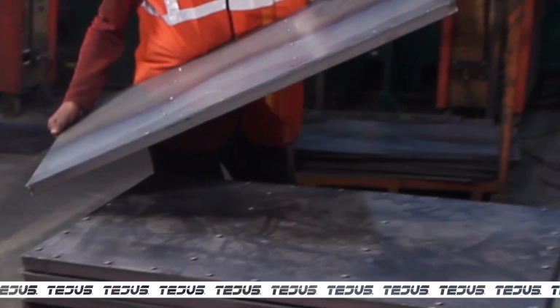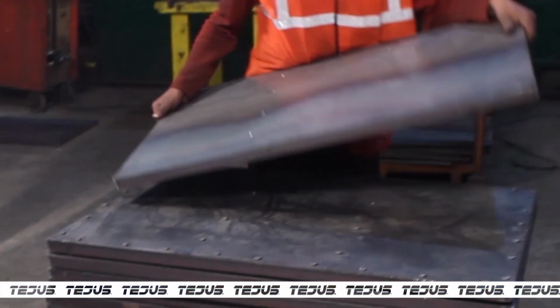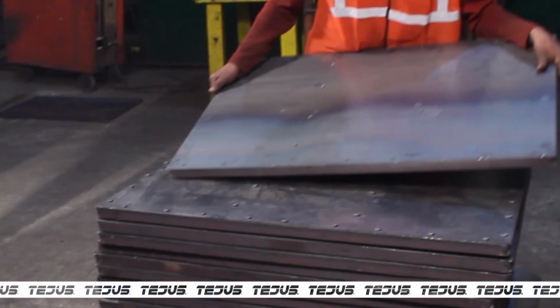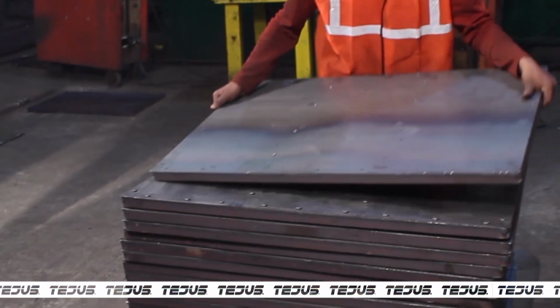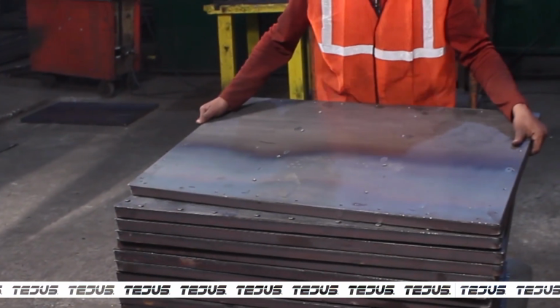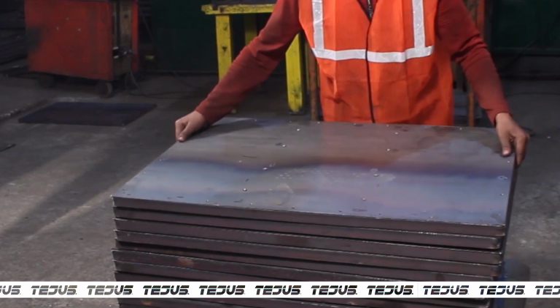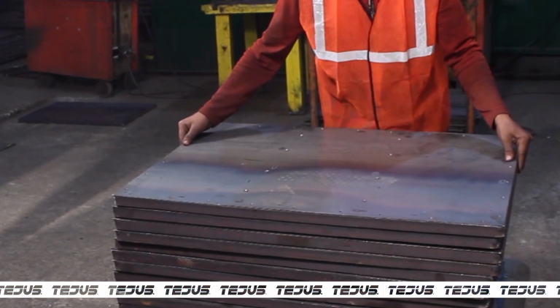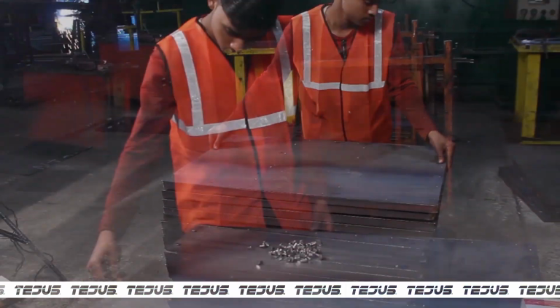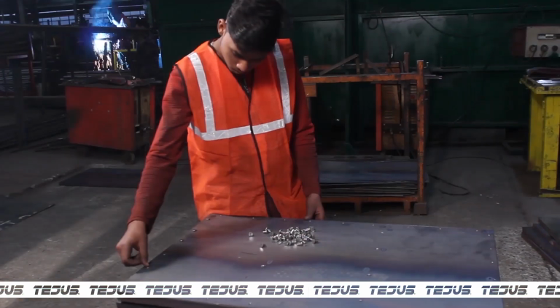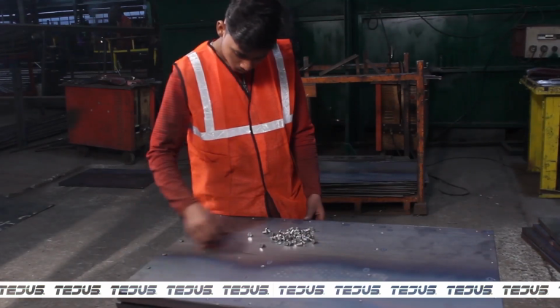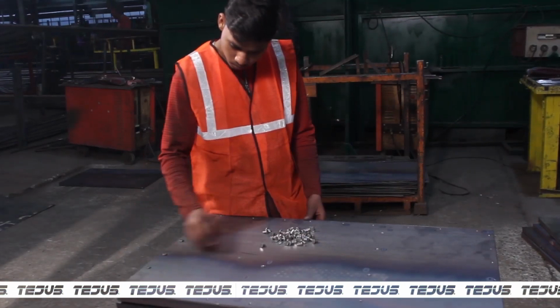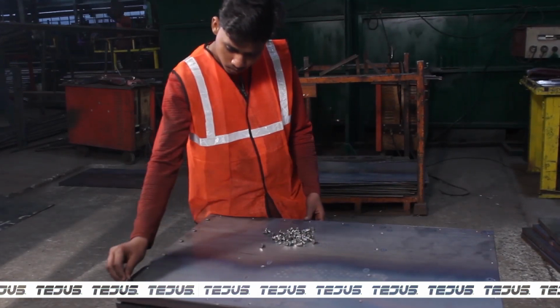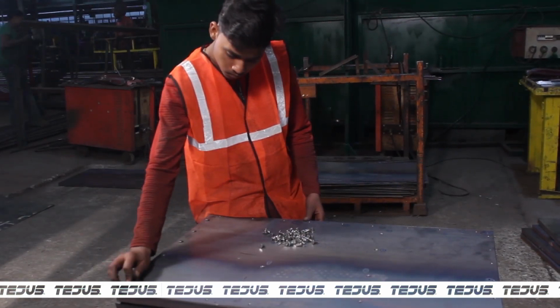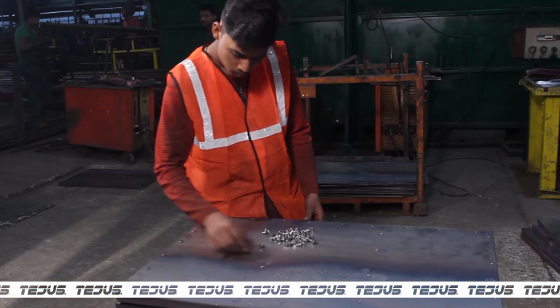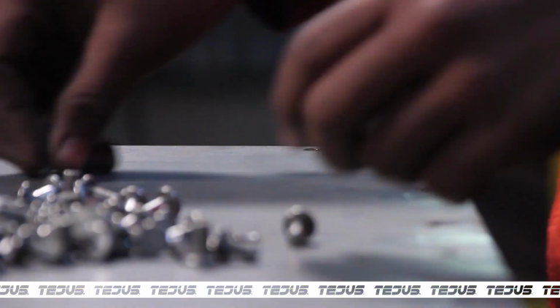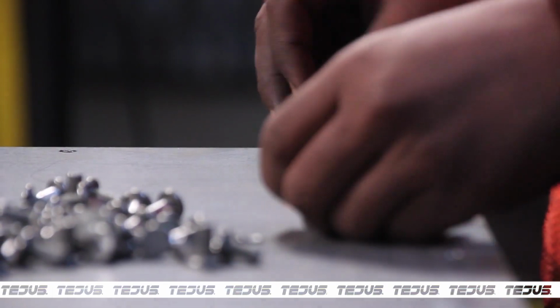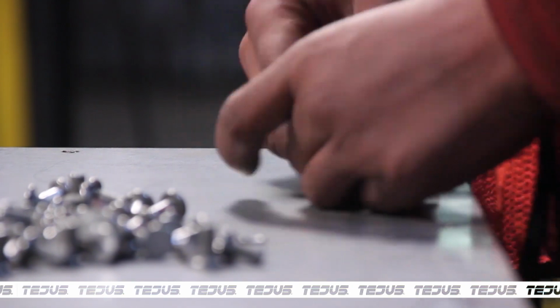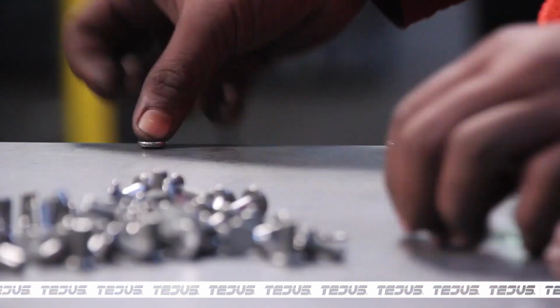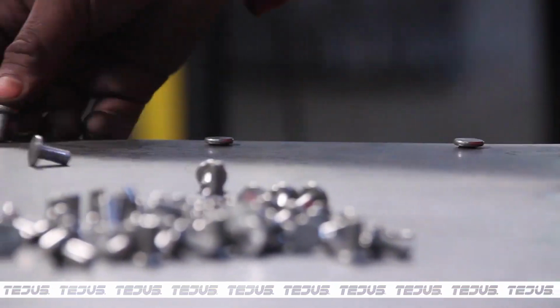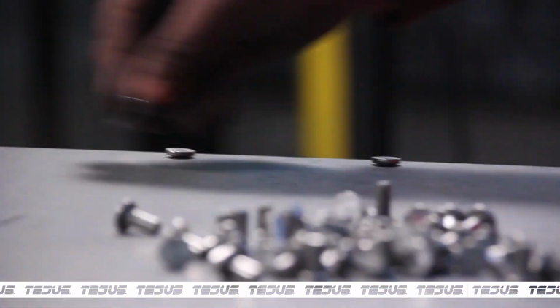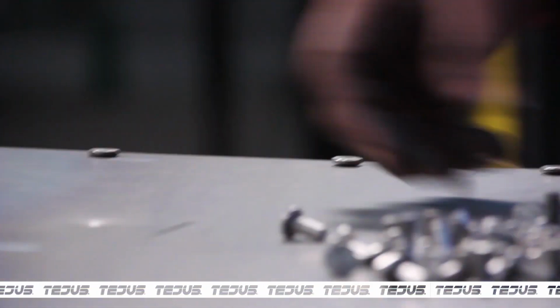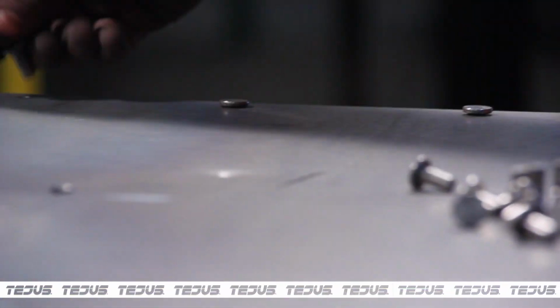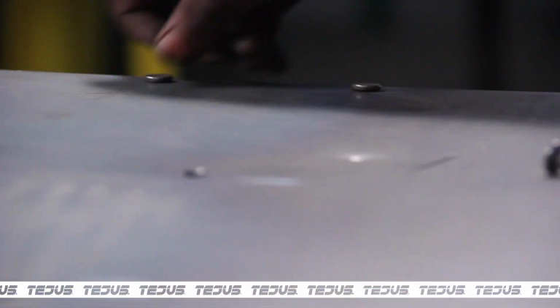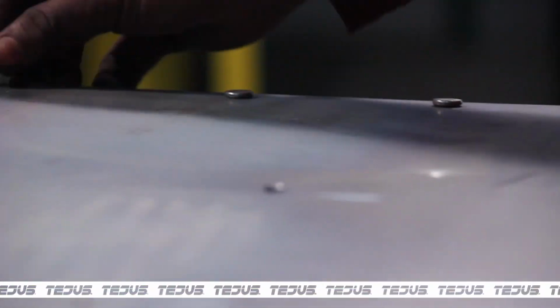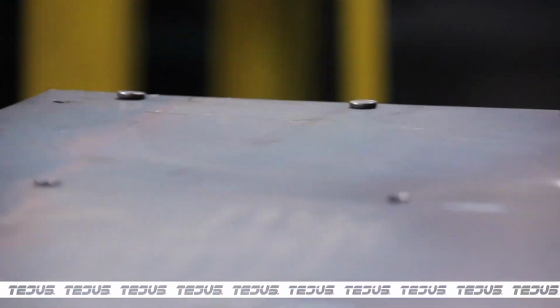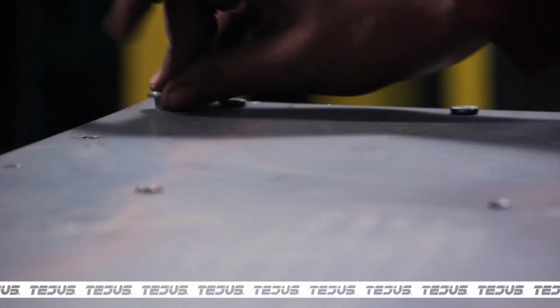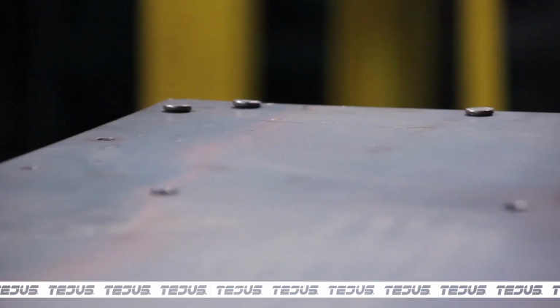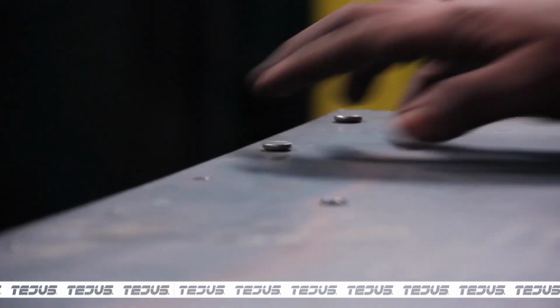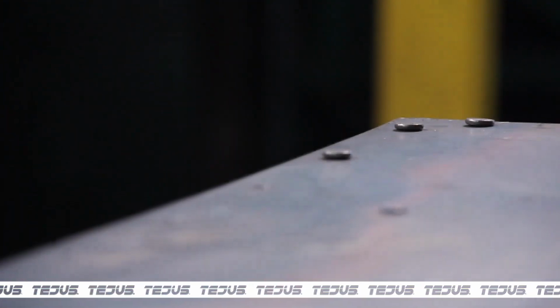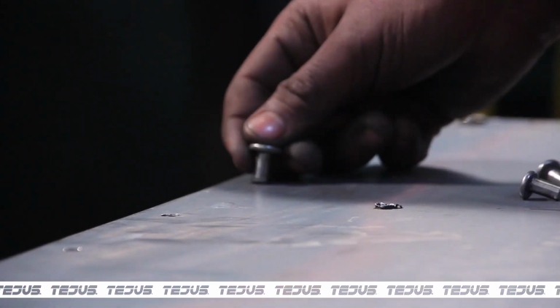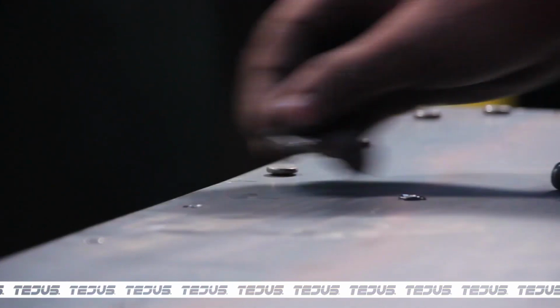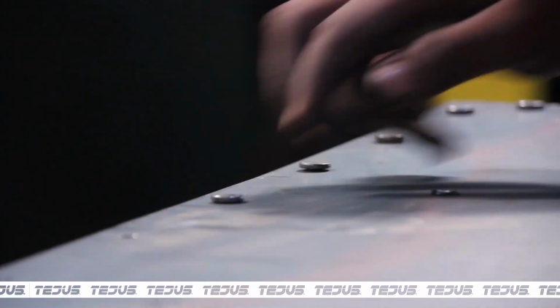The plate is then sent for rivet fixing. Further, the screws known as rivets are fixed in each of the holes. This task has to be done manually to ensure none of the holes are left.